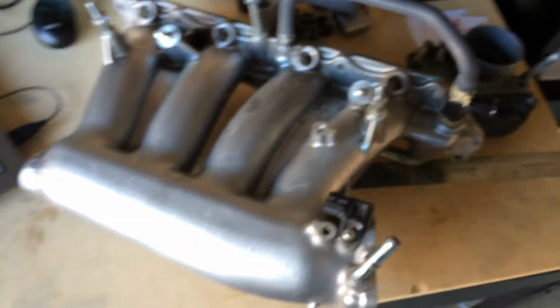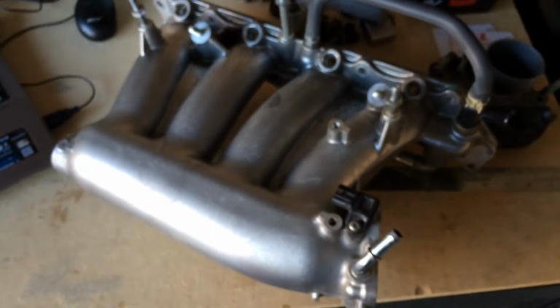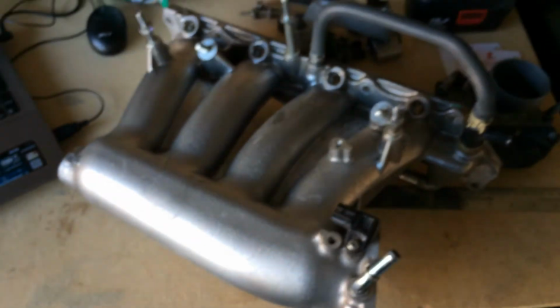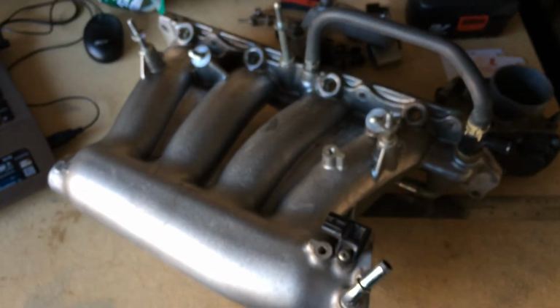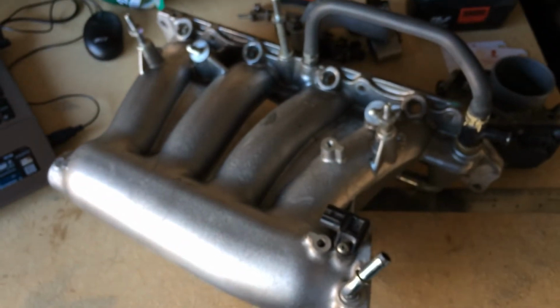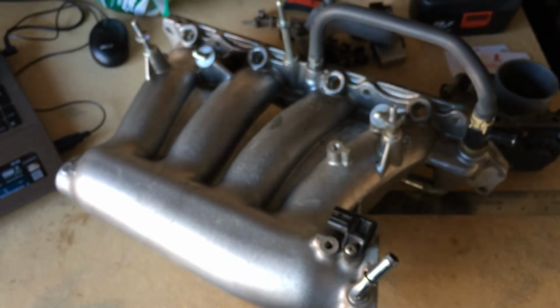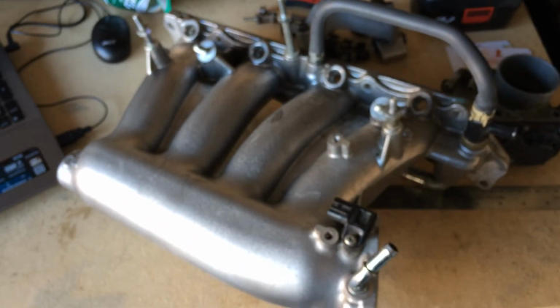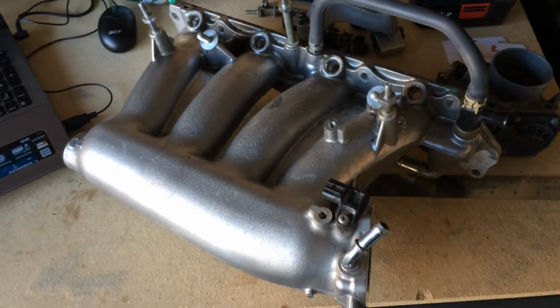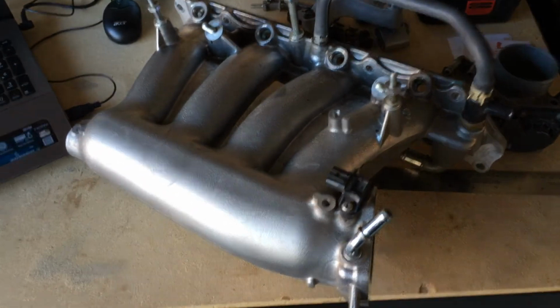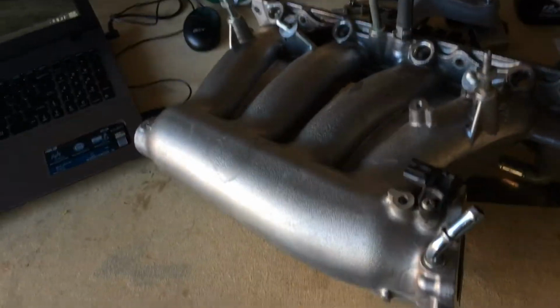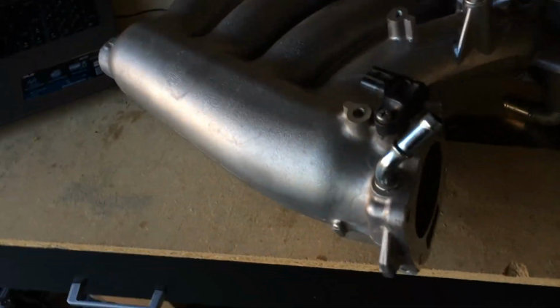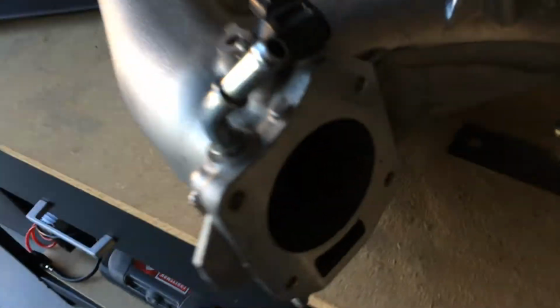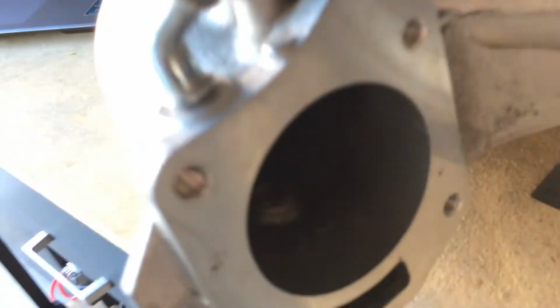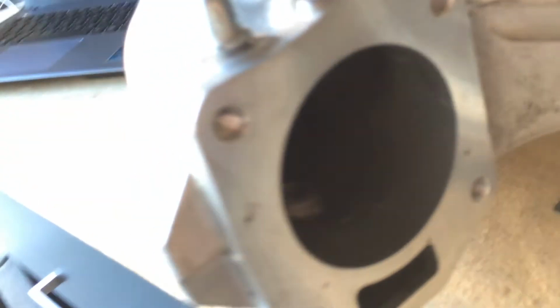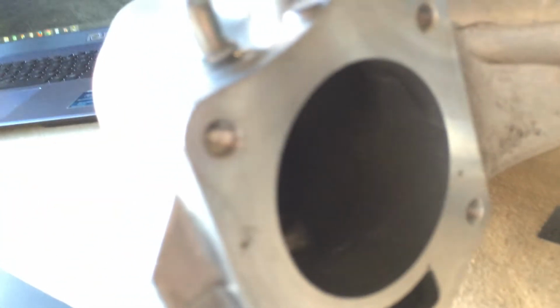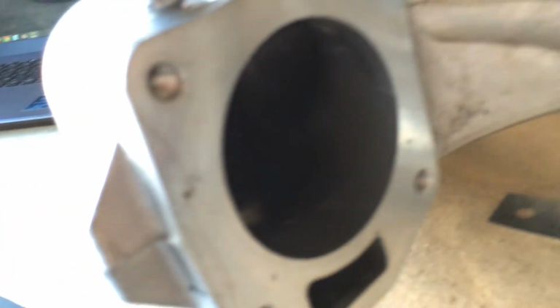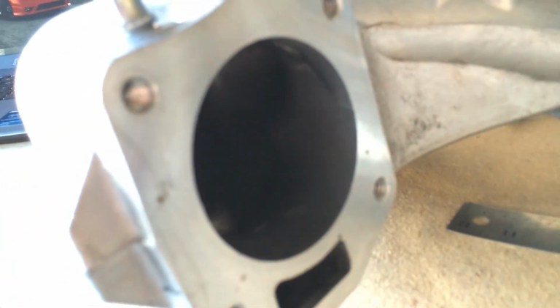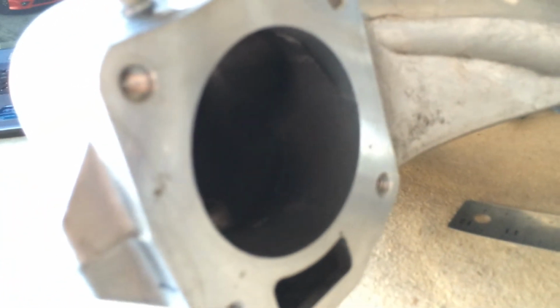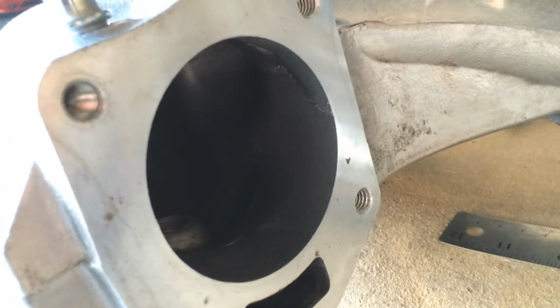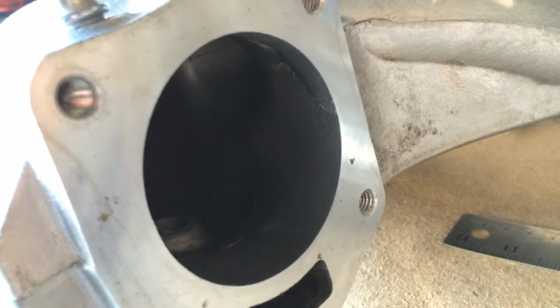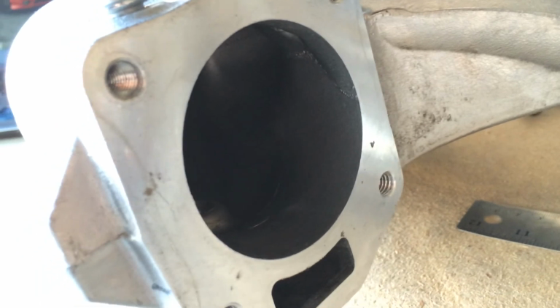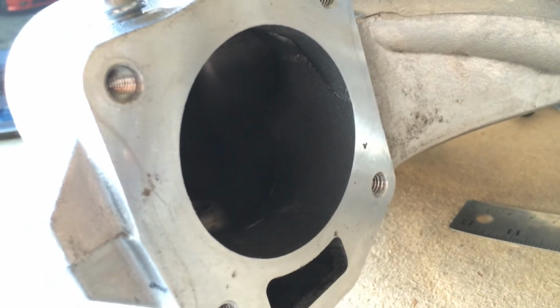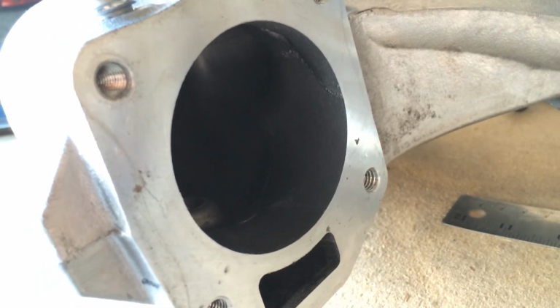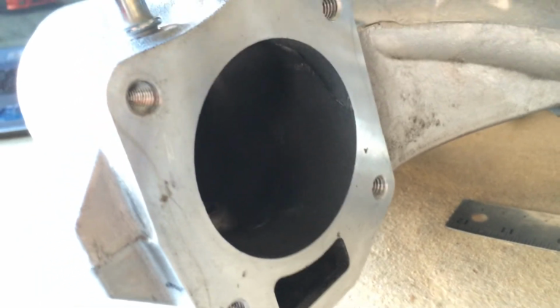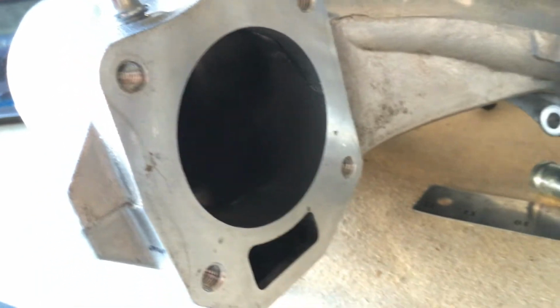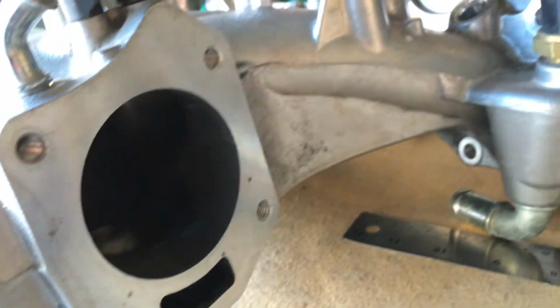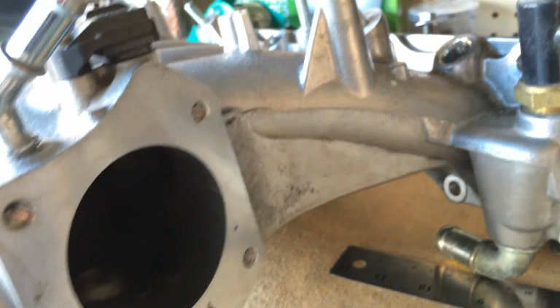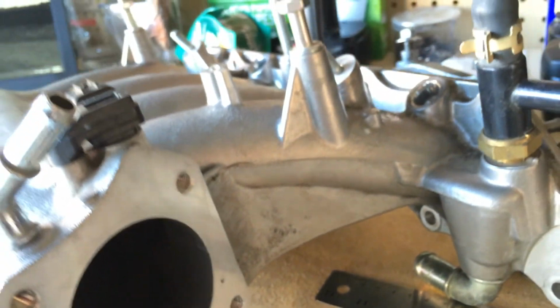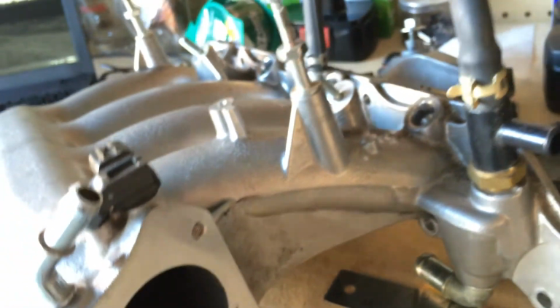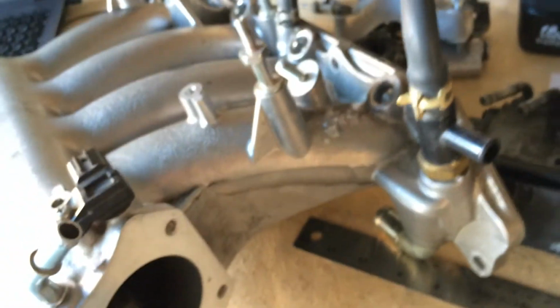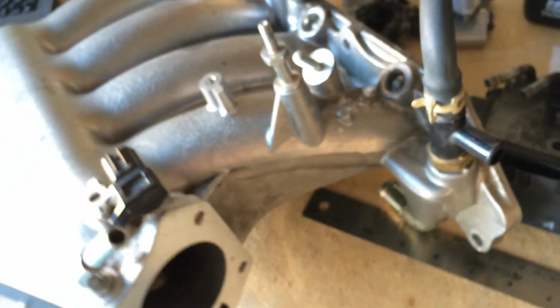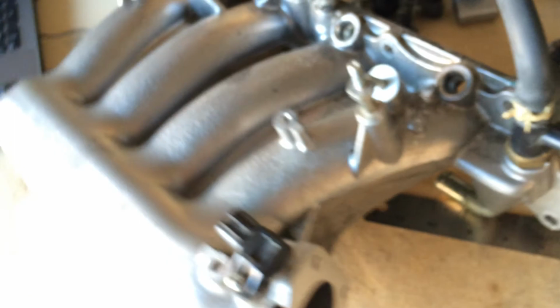Stock RBC intake manifold — it hasn't been bored or polished. Completely stock. It came out of my car when I put the supercharger in.